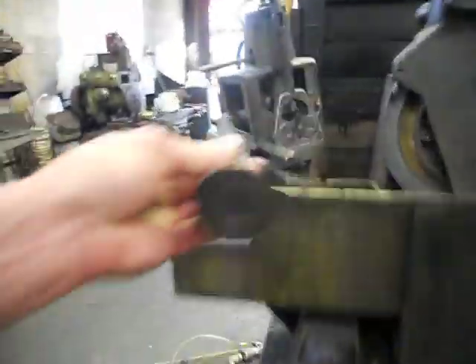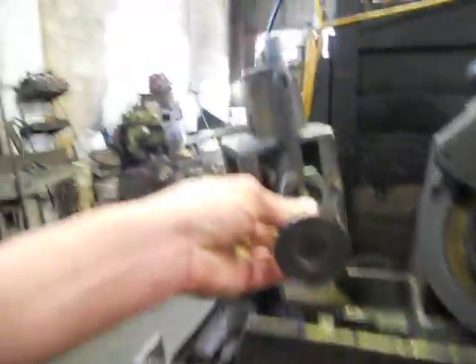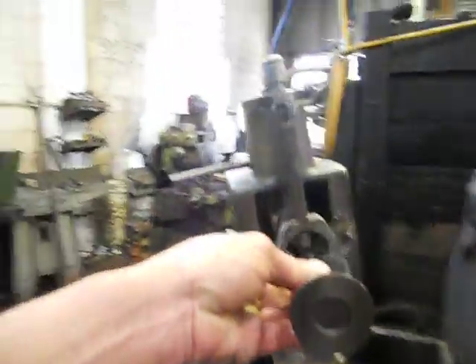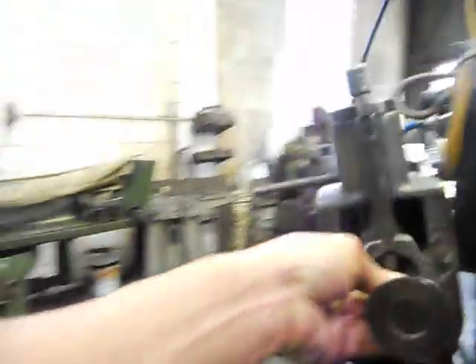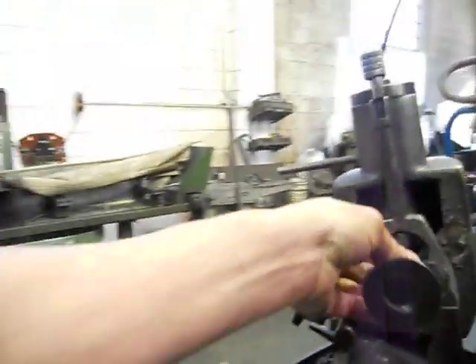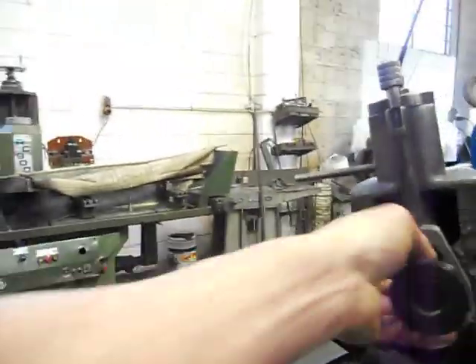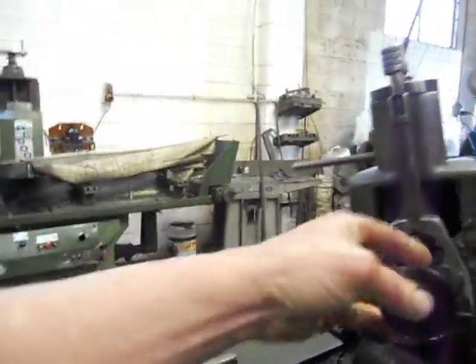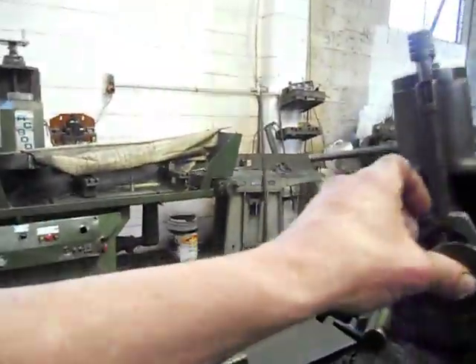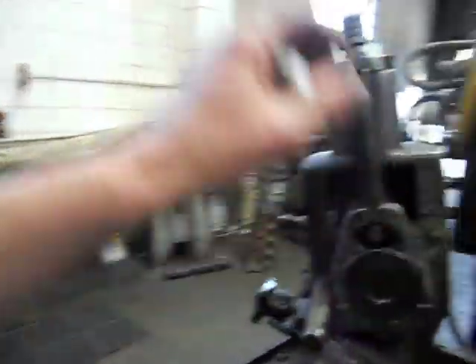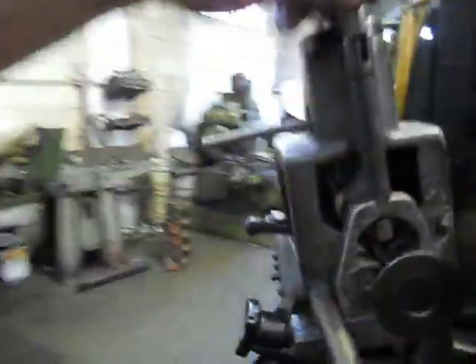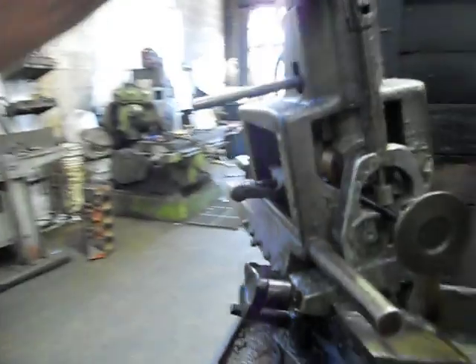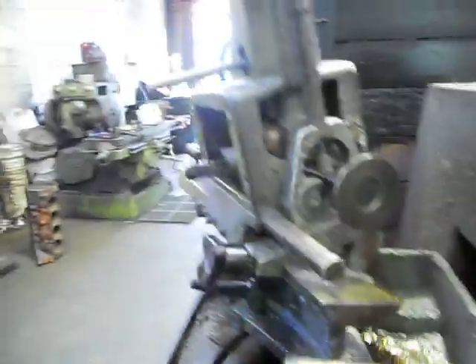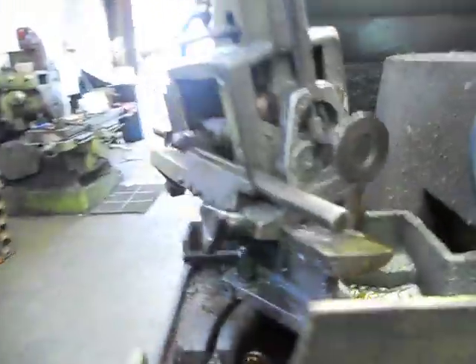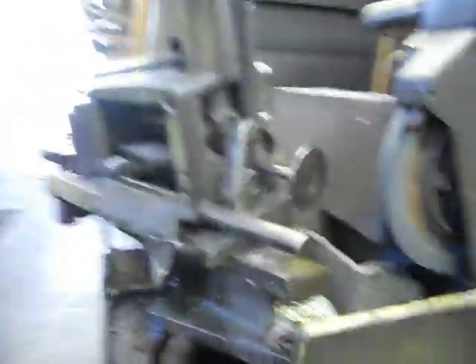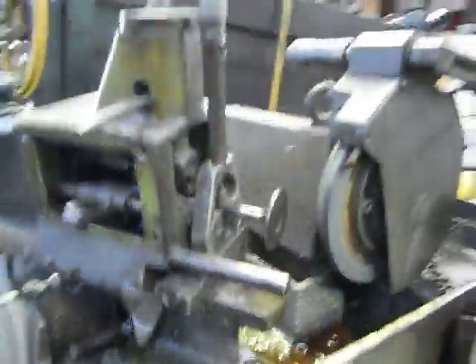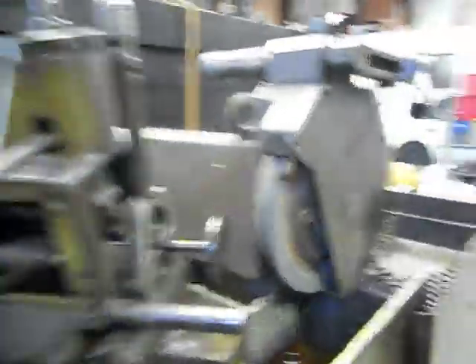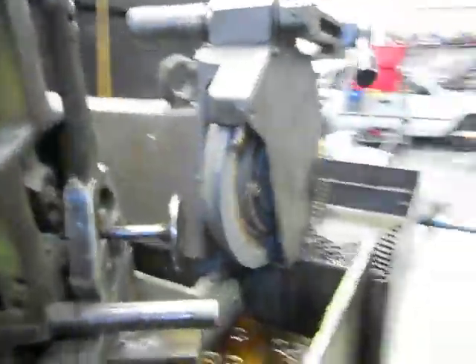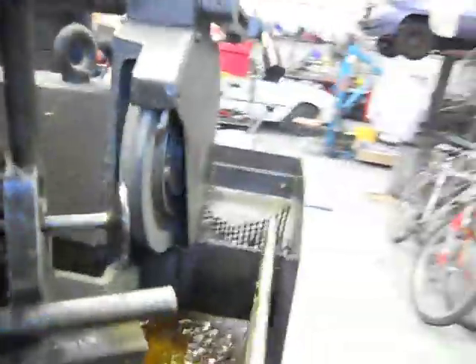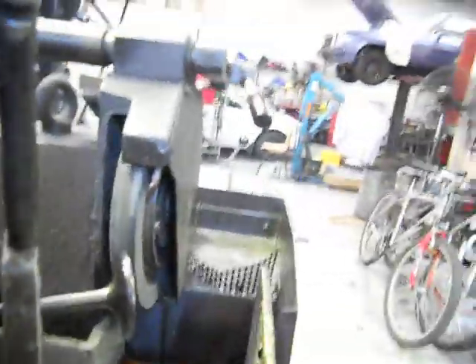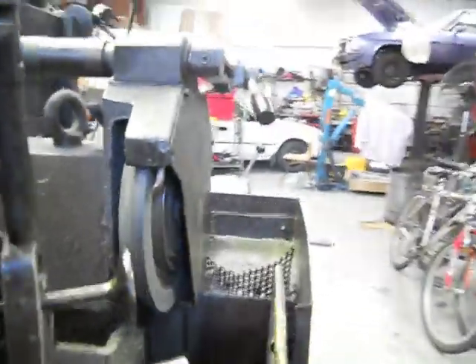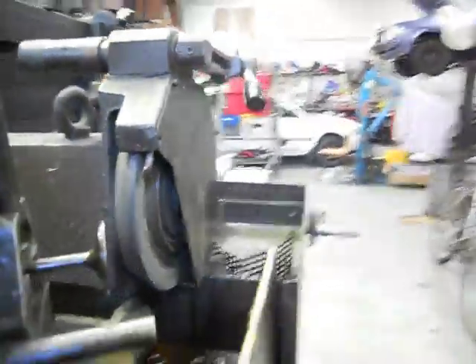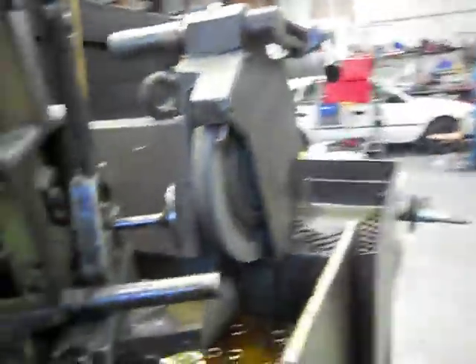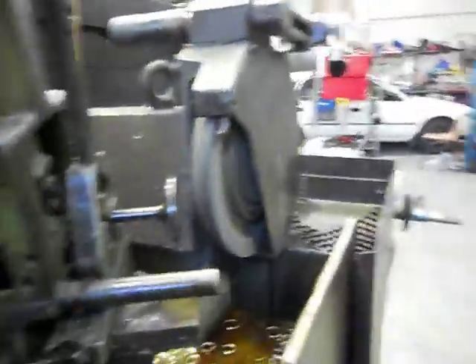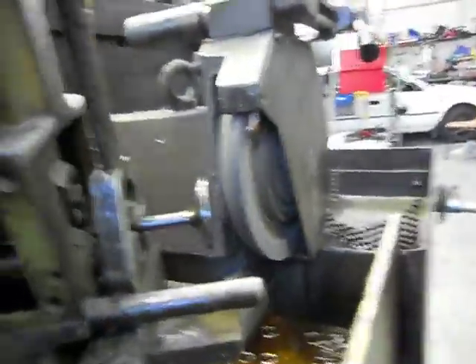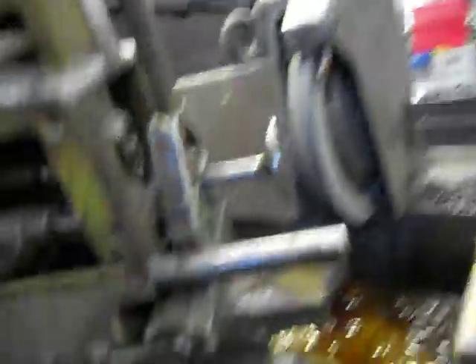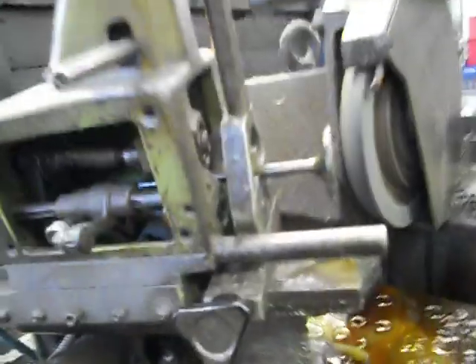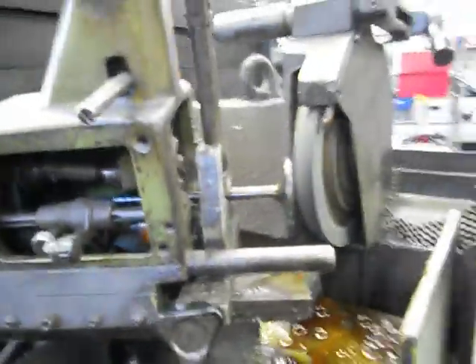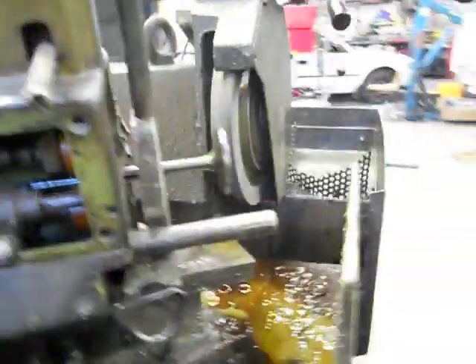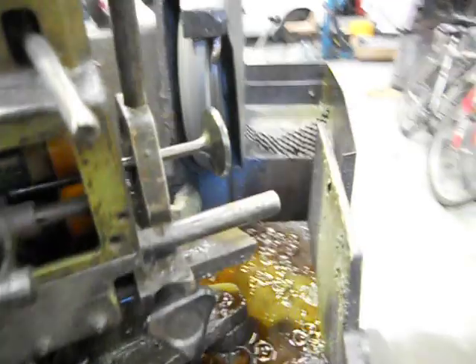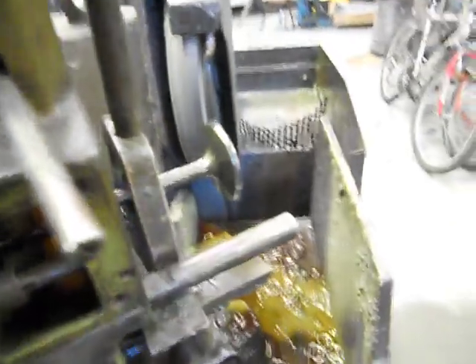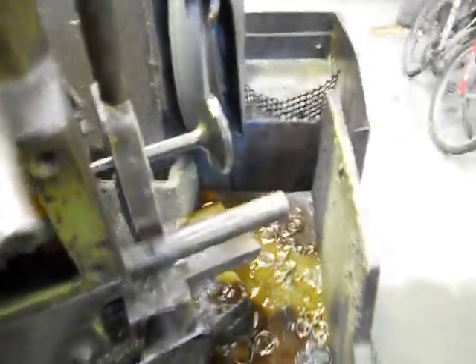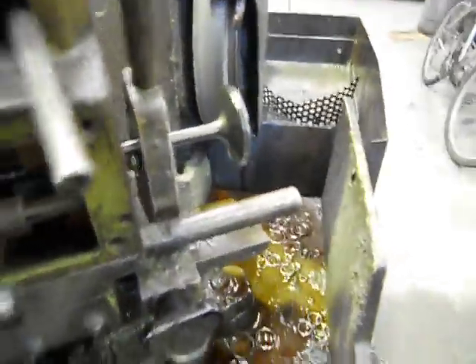We'll put in our valve facer that's set at 30 degrees. See if I can handle this piece - I haven't done this before one-handed.